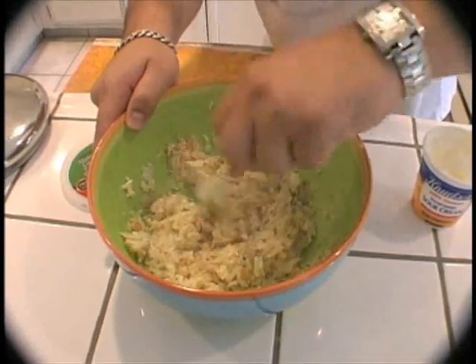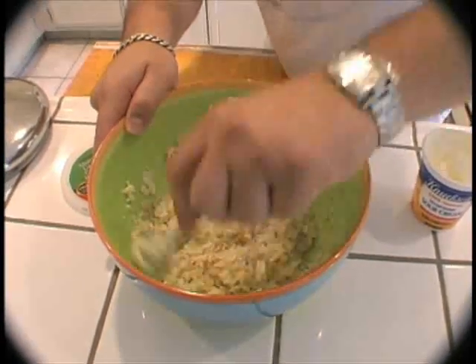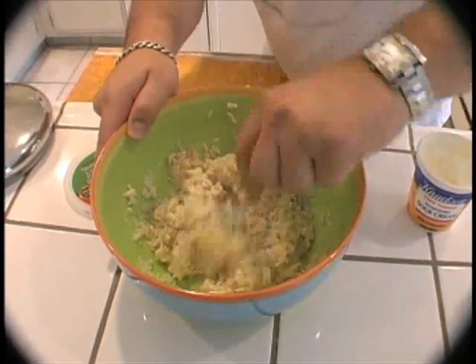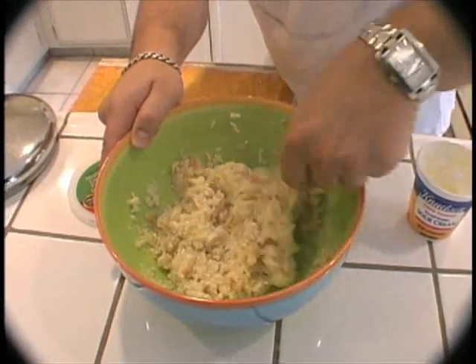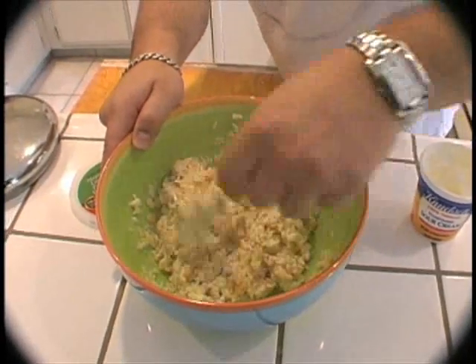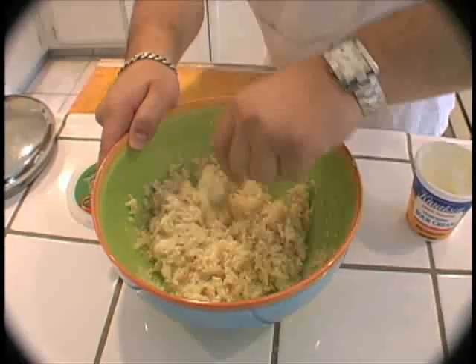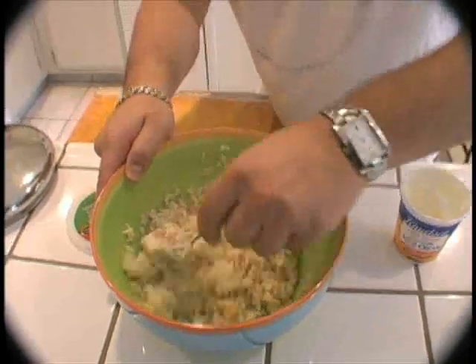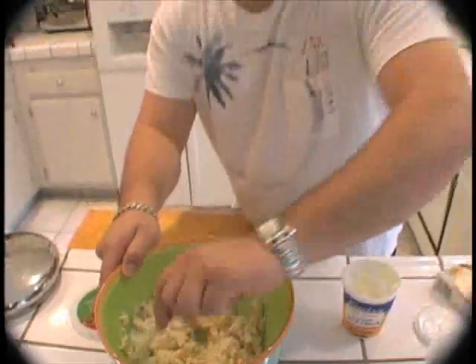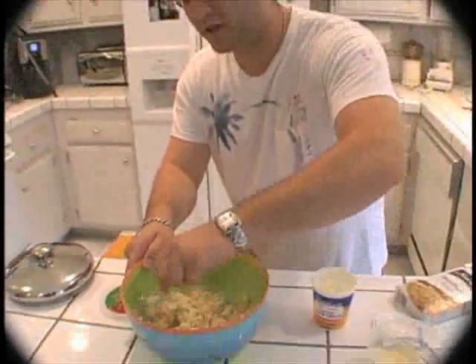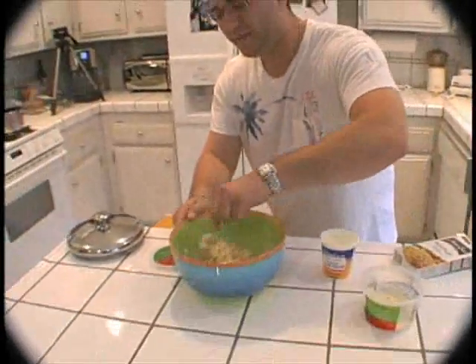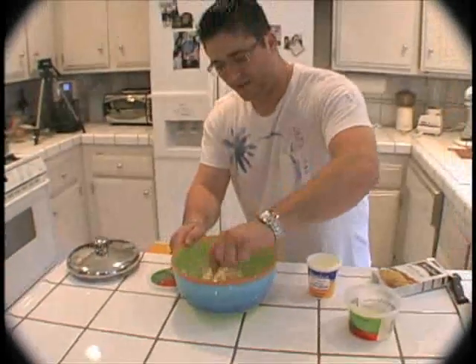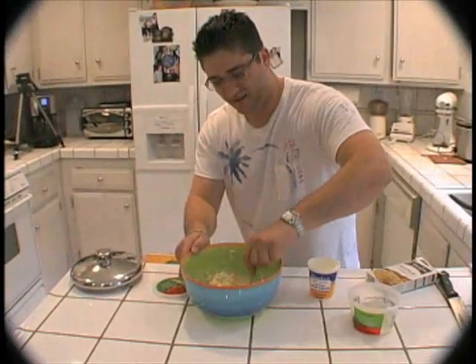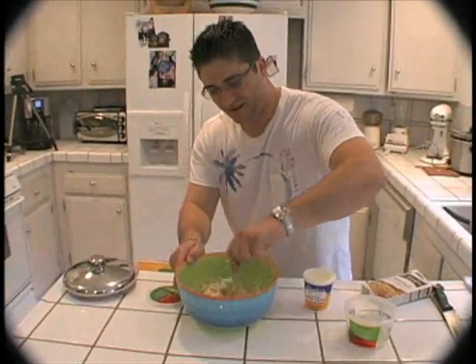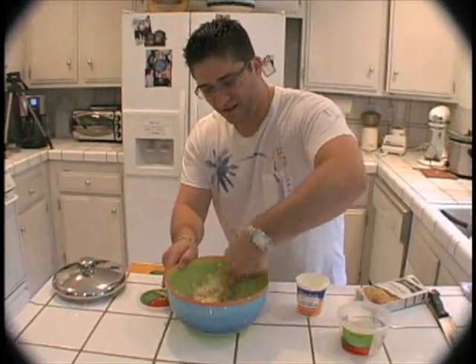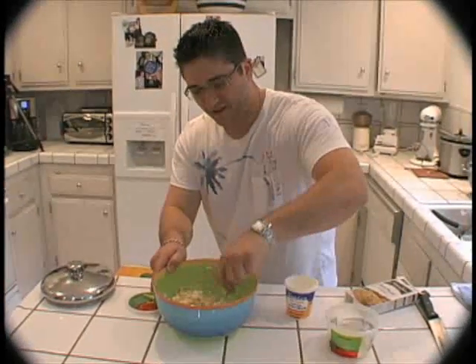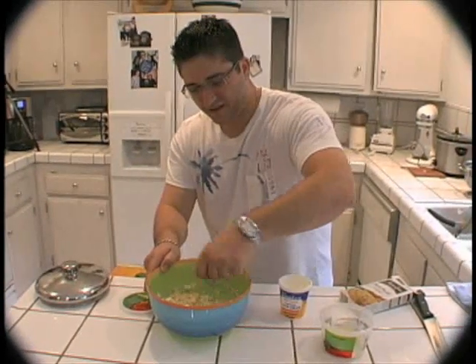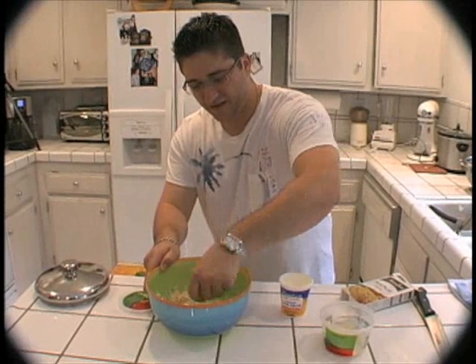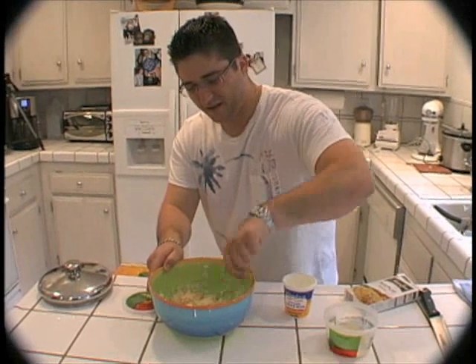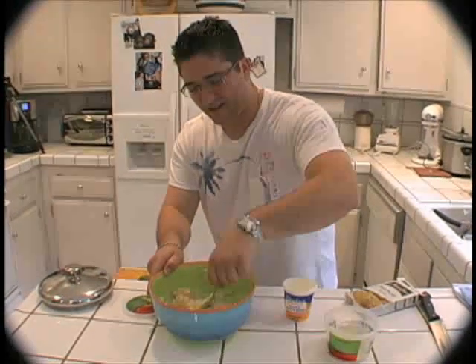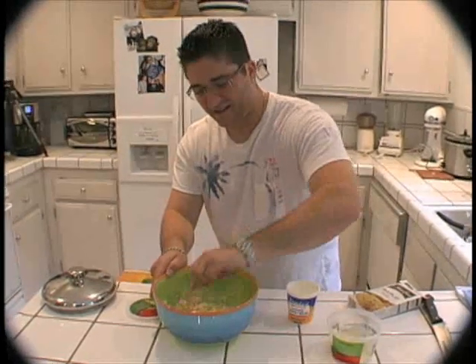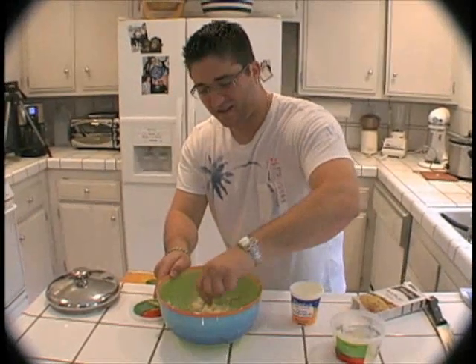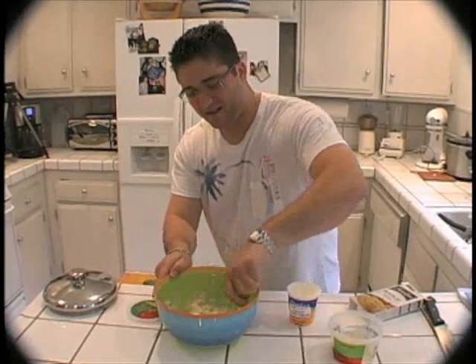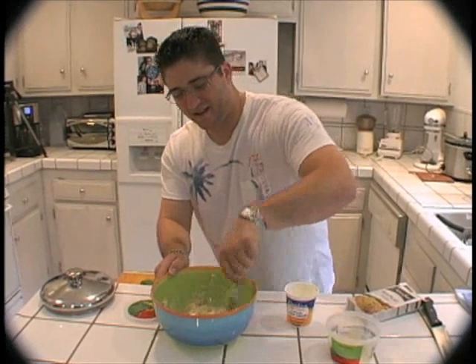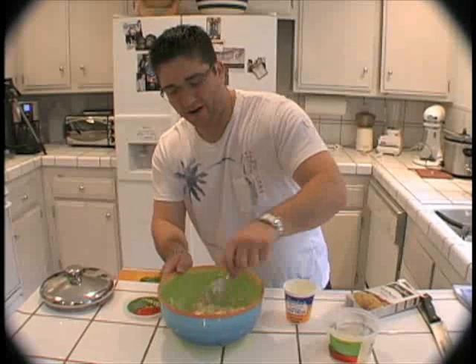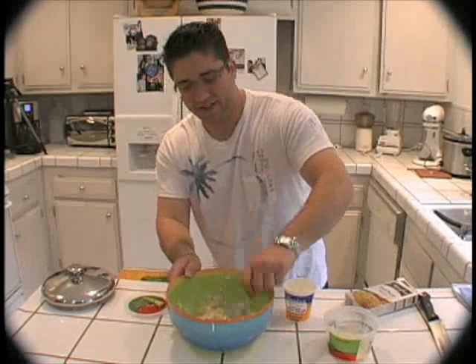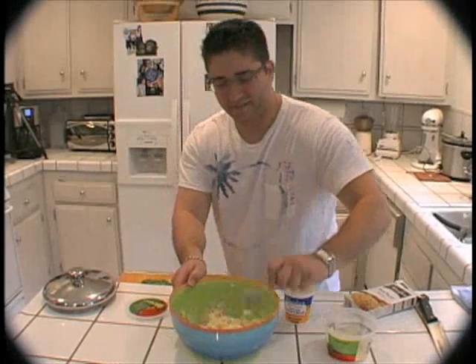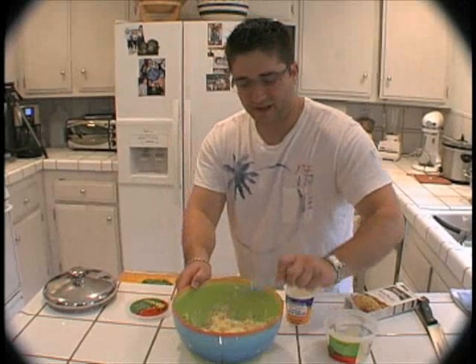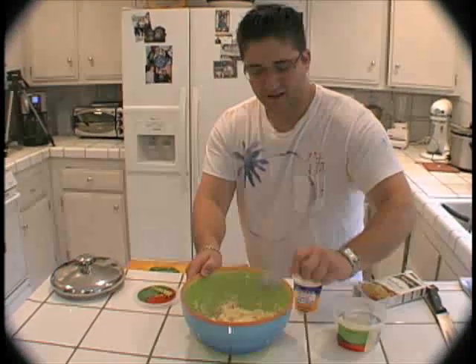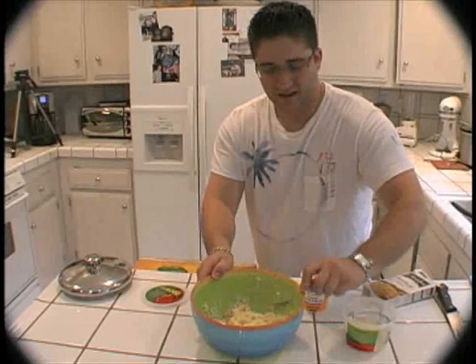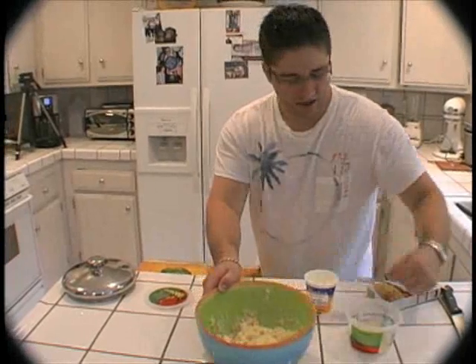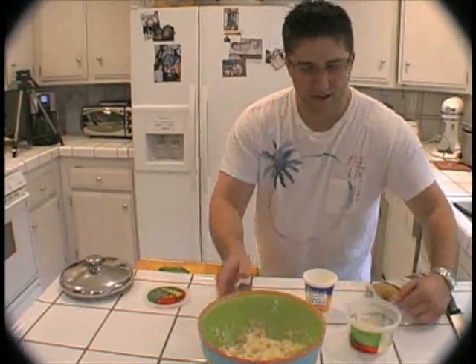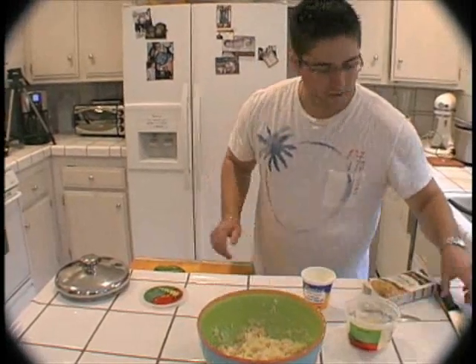Mmm, doesn't that smell good? Oh wait — you can't smell this. Anyways, it's good. So now we've got it all mixed up. That's all going to melt in really well.